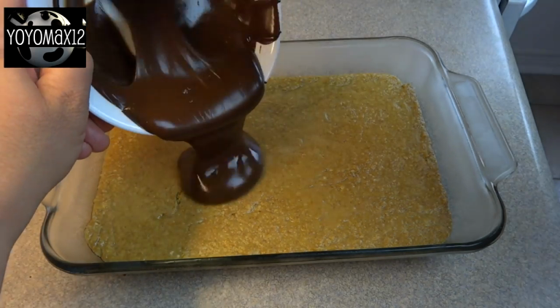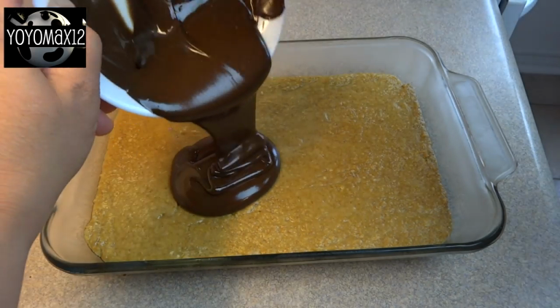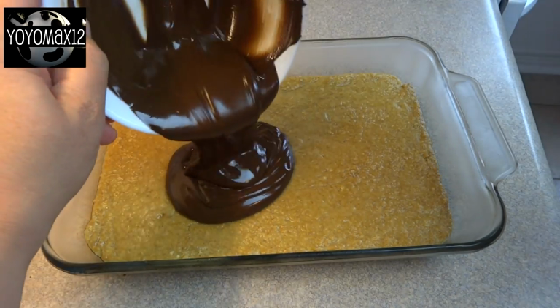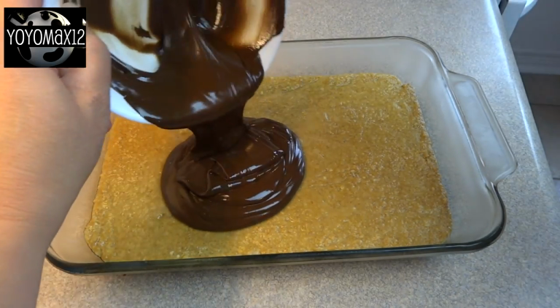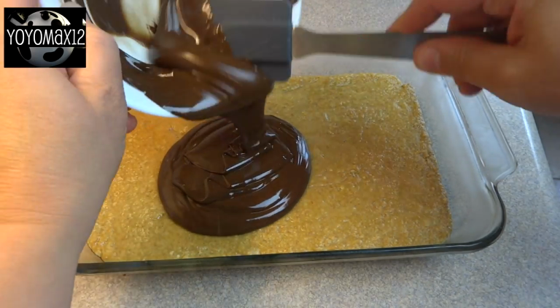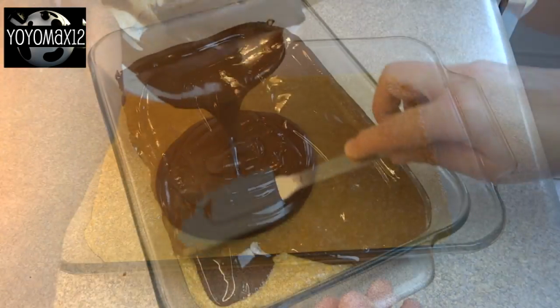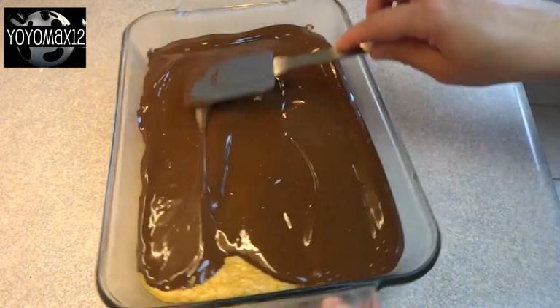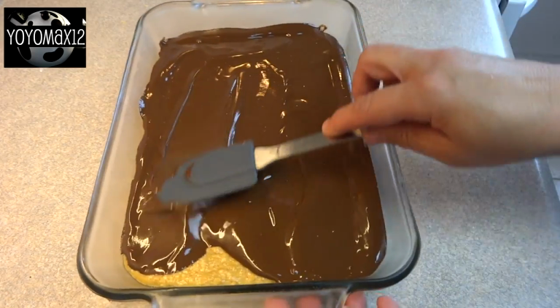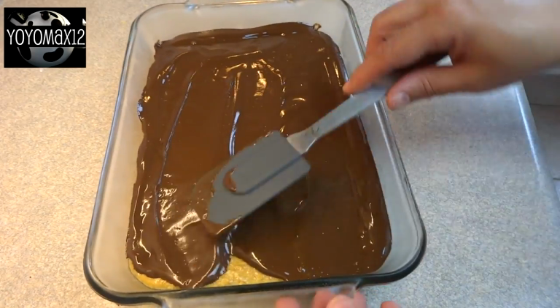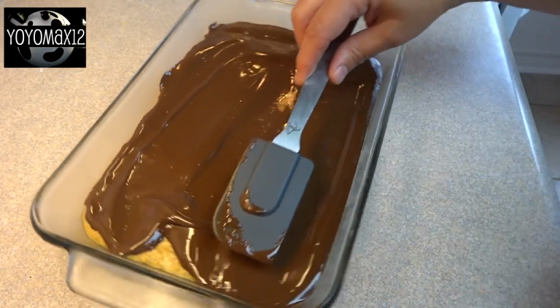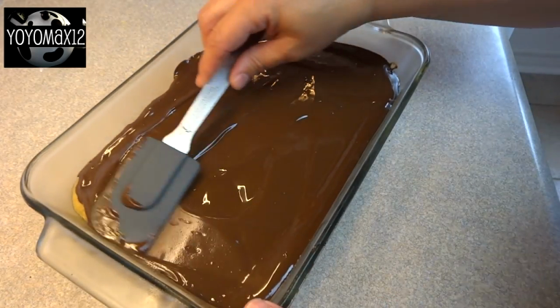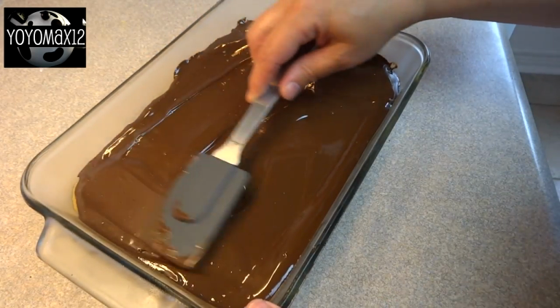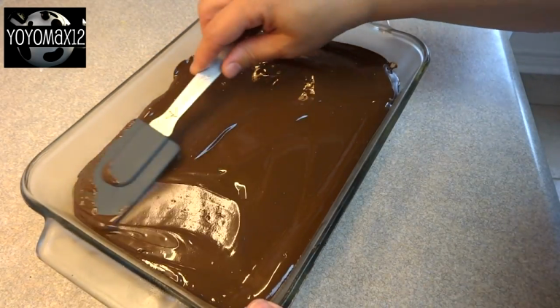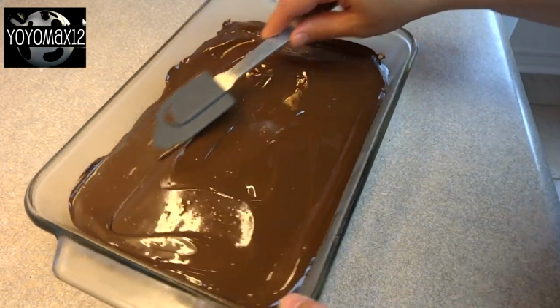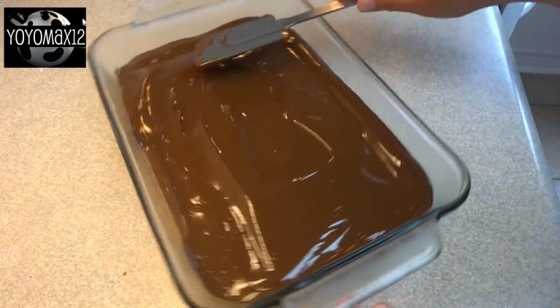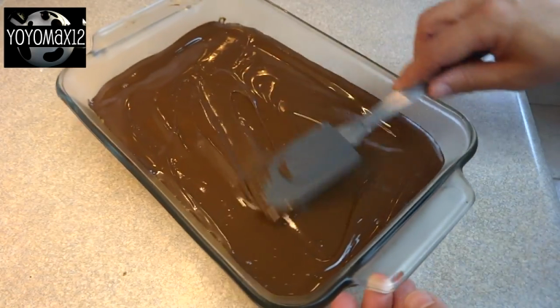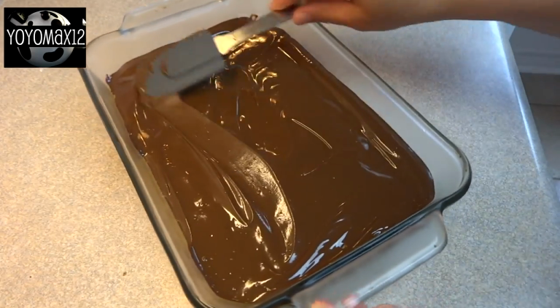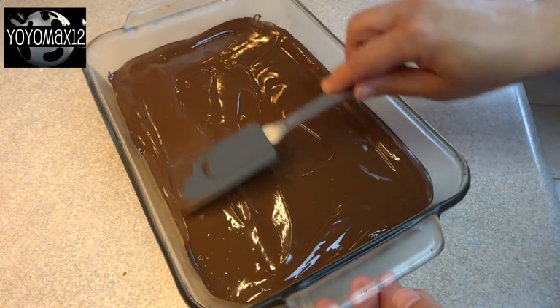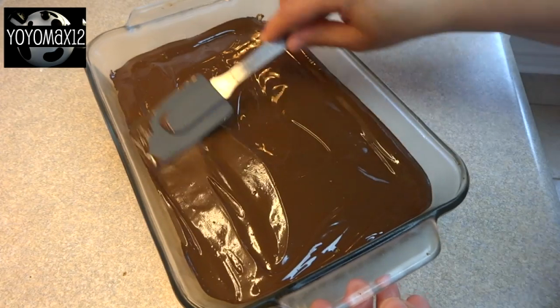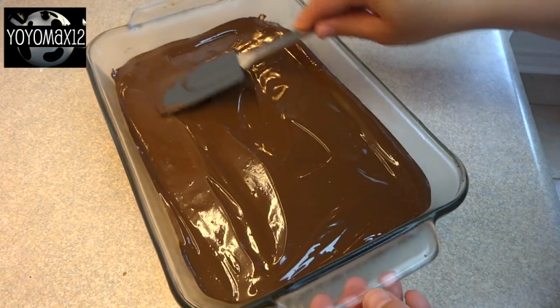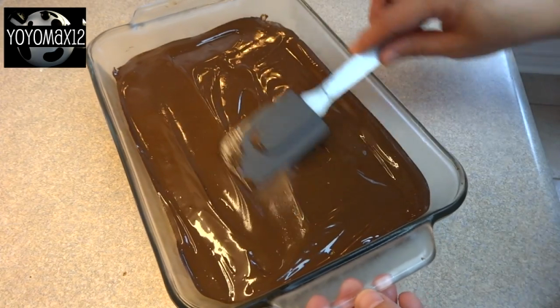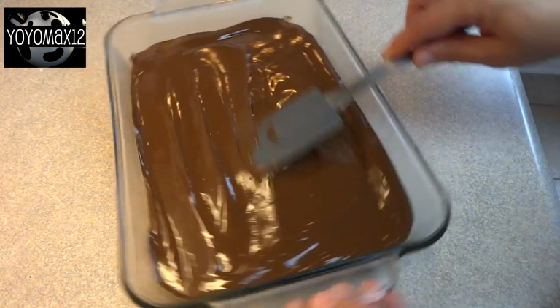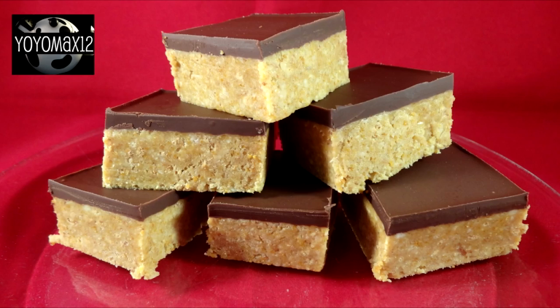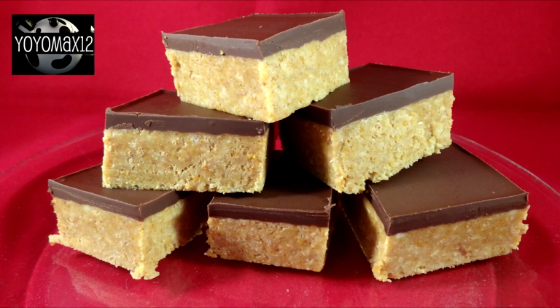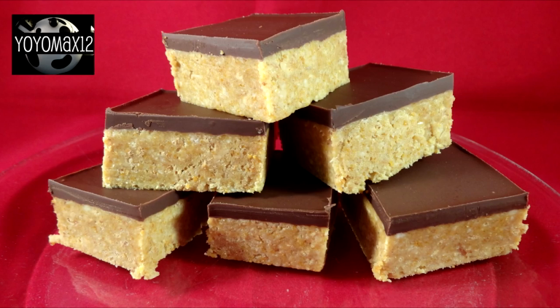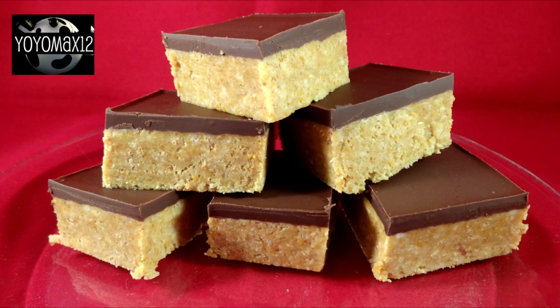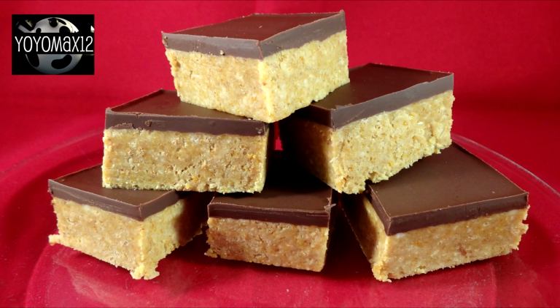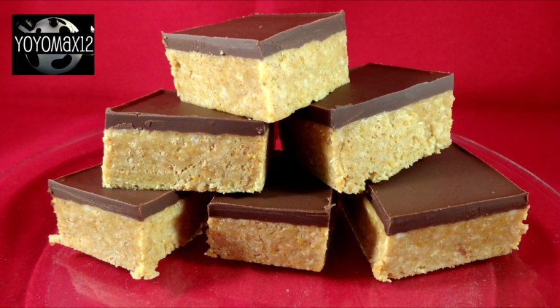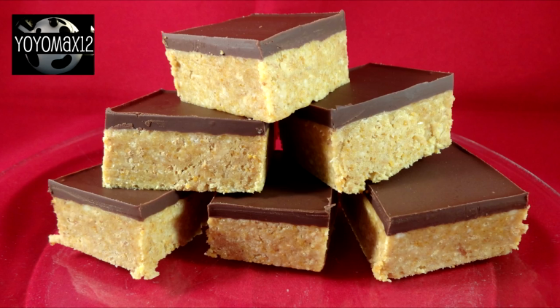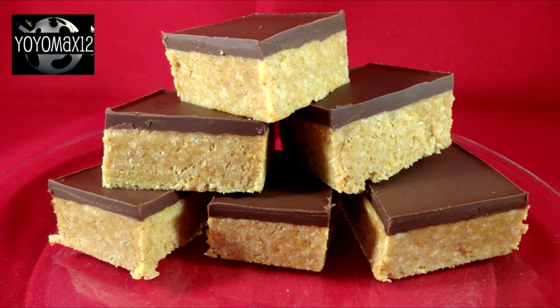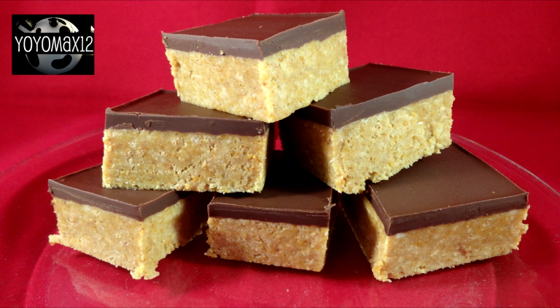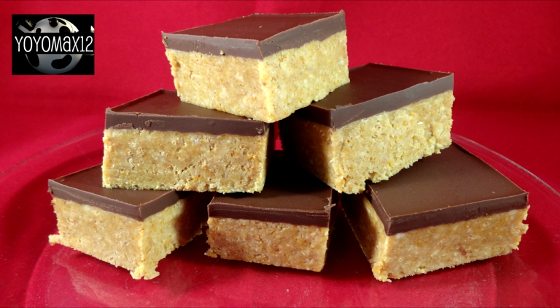Pour it over the cracker layer, spread it until it is even, and then refrigerate until firm — several hours or overnight. Once they are chilled, you can cut them into squares and serve.